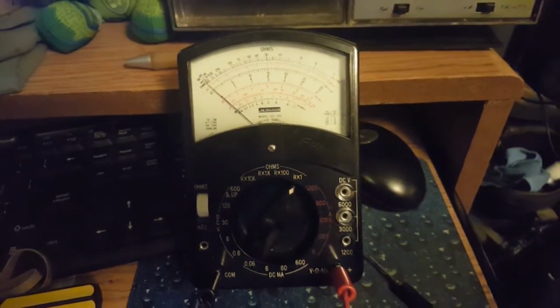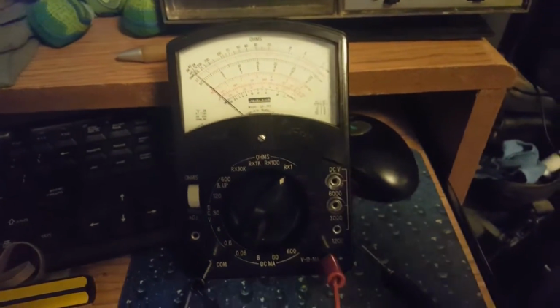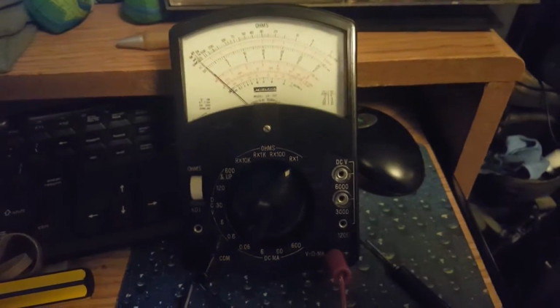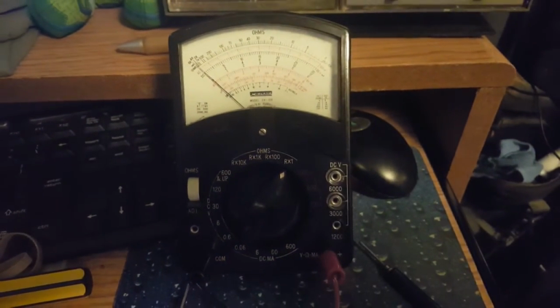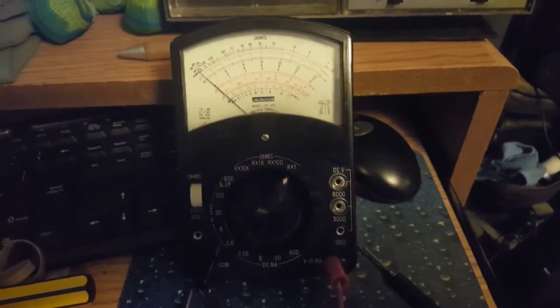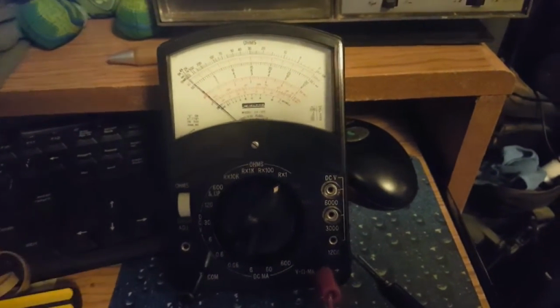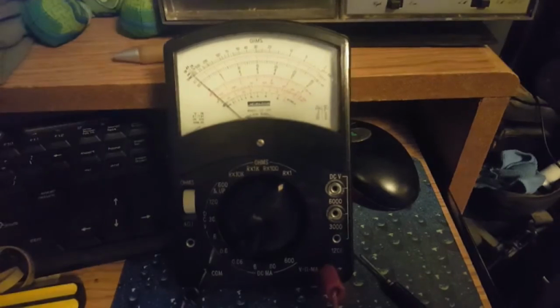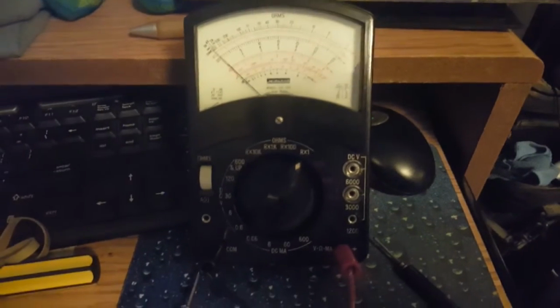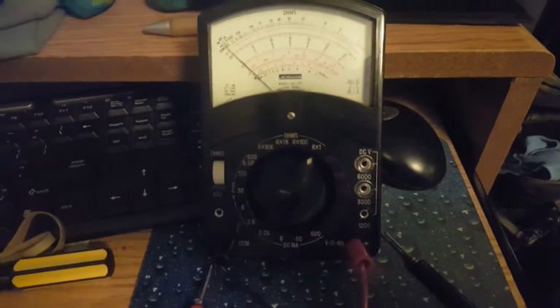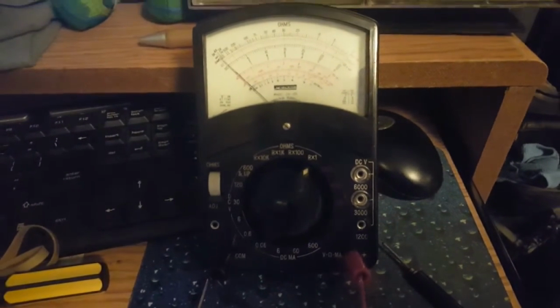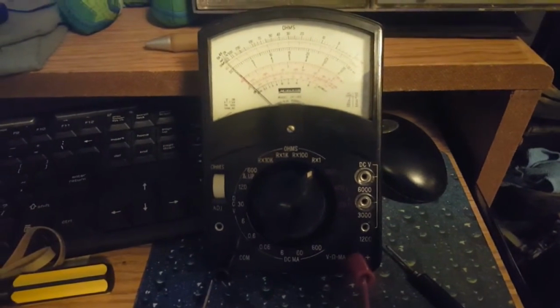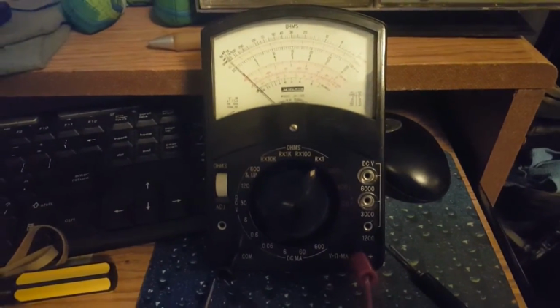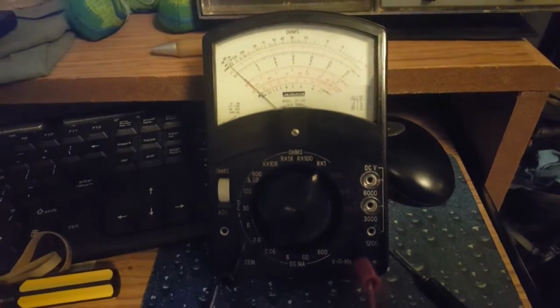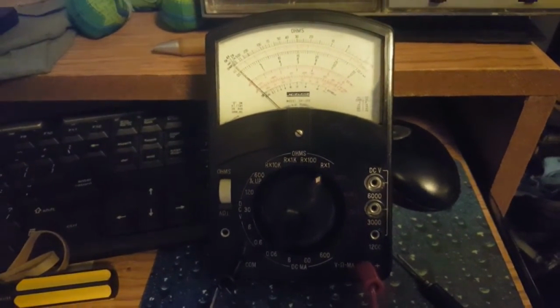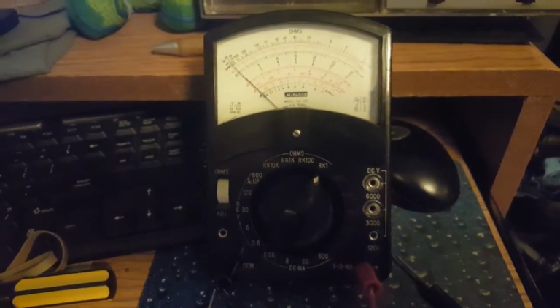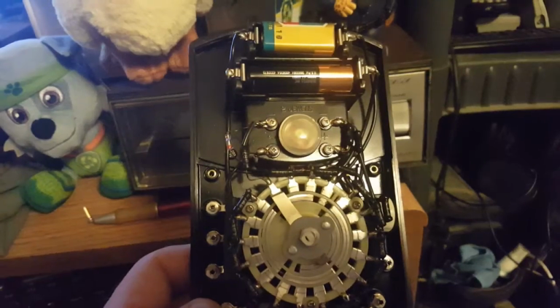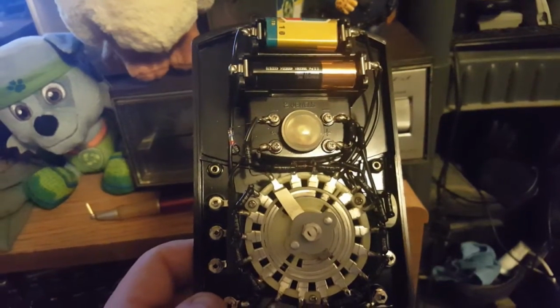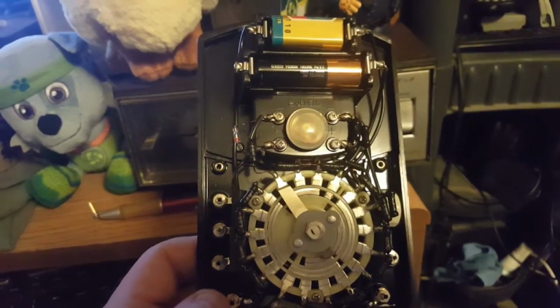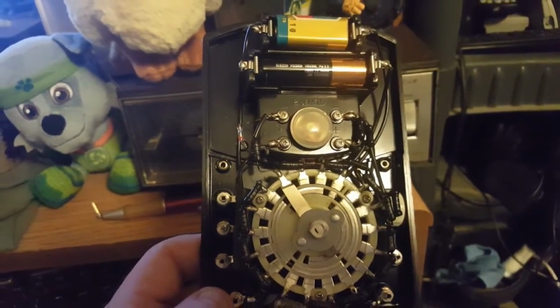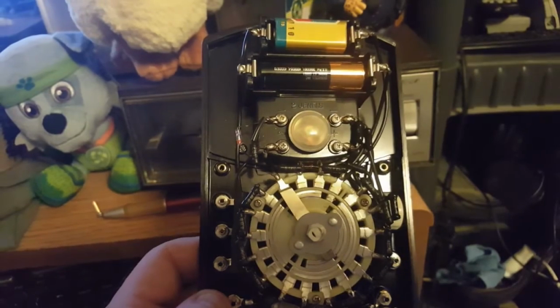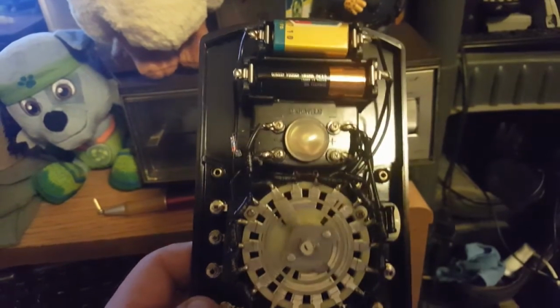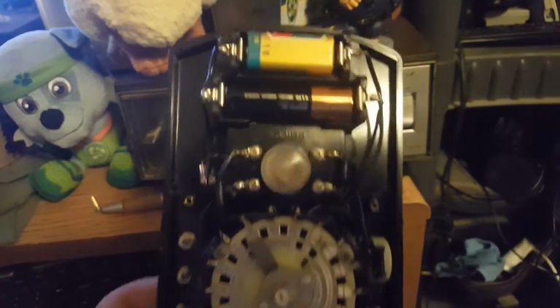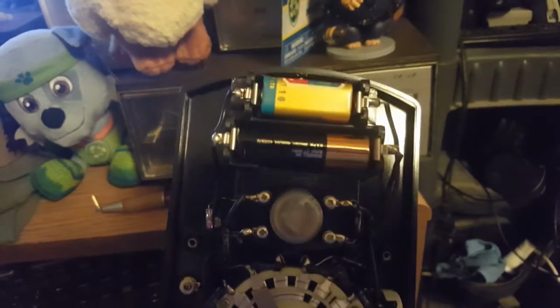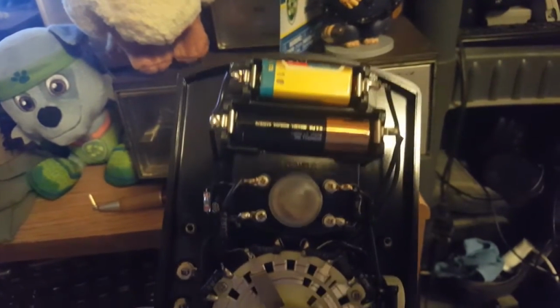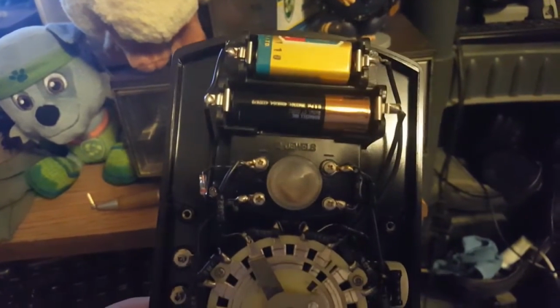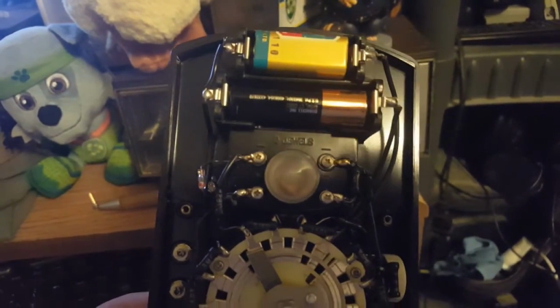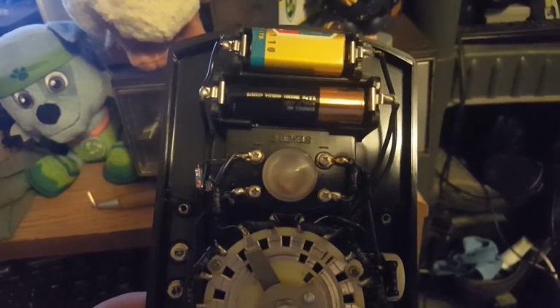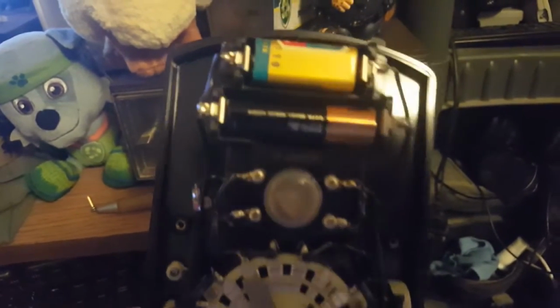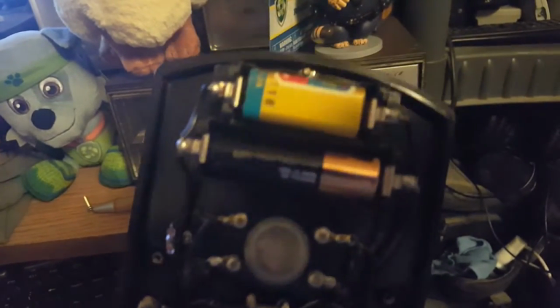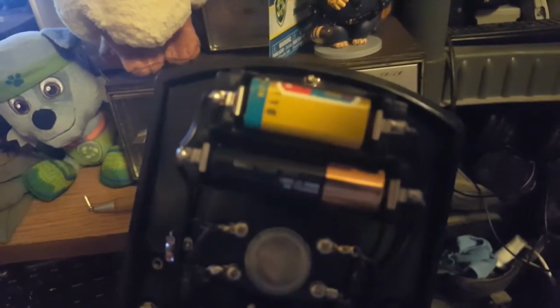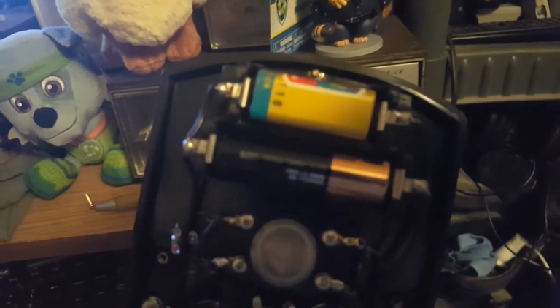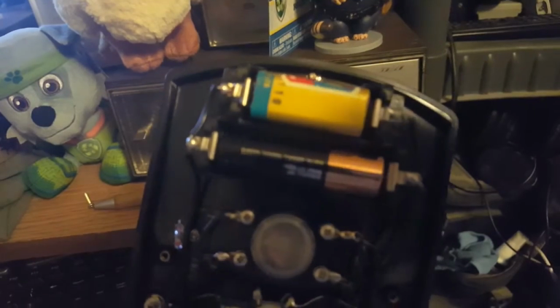Let me take the back off and show you why I at first thought it didn't work. It takes two batteries: a double-A and a square one.